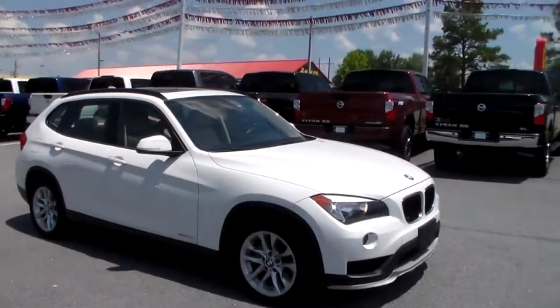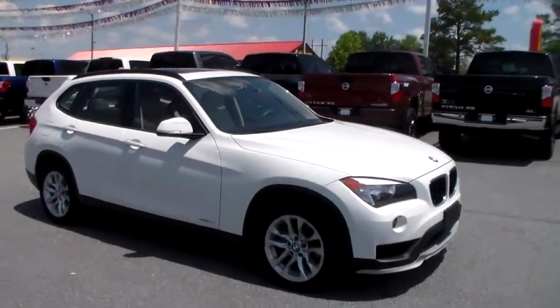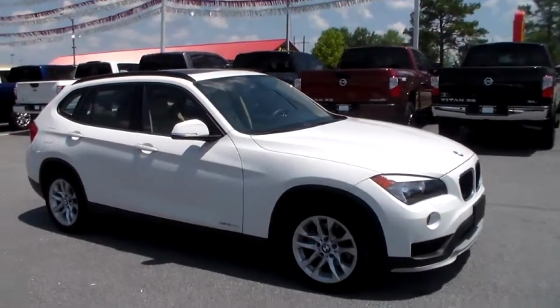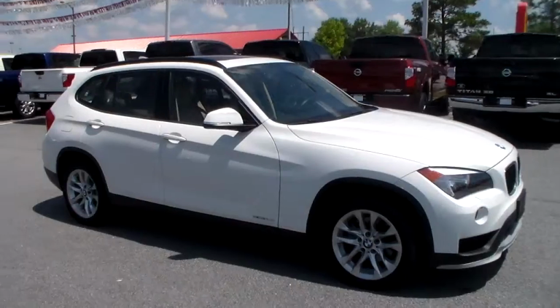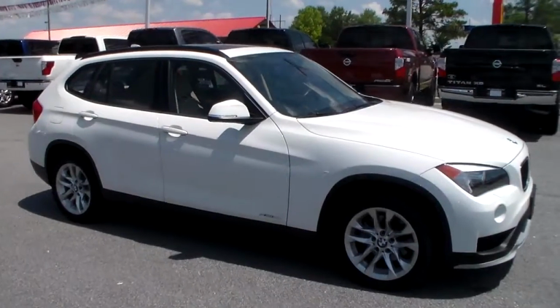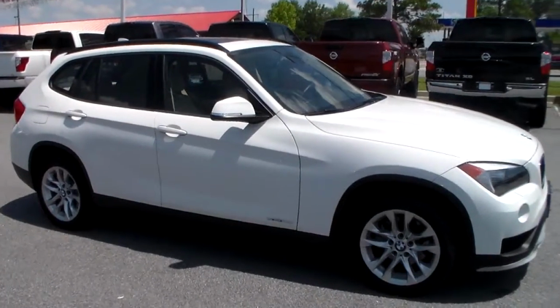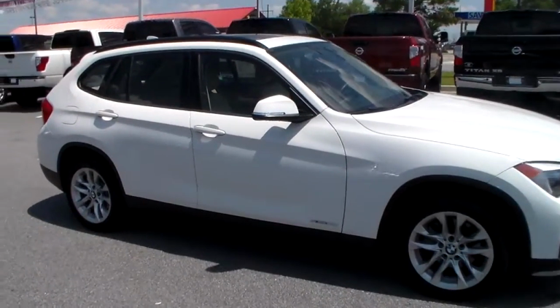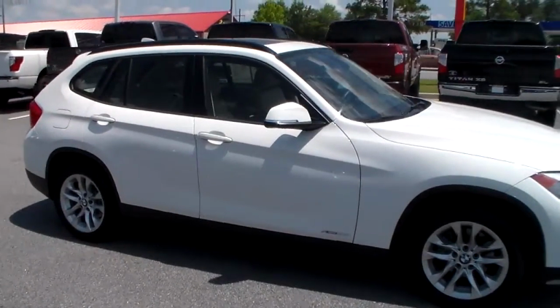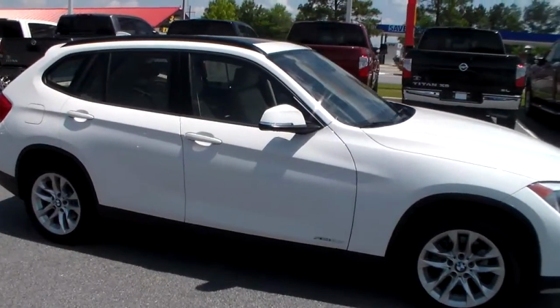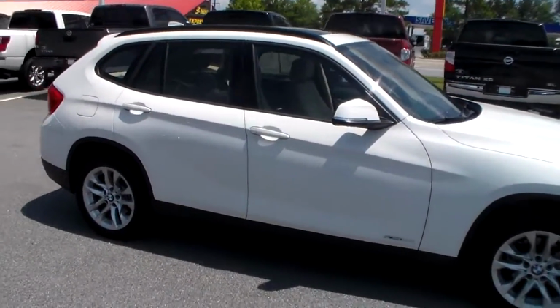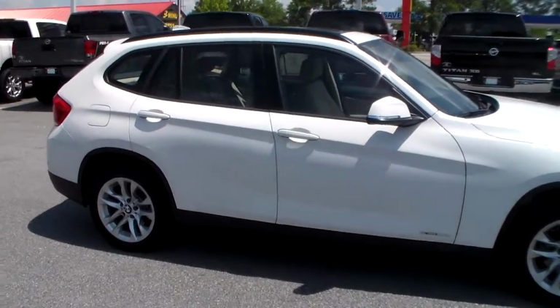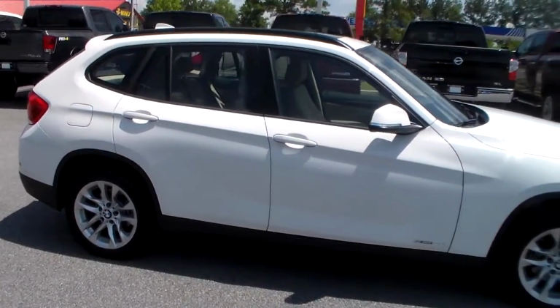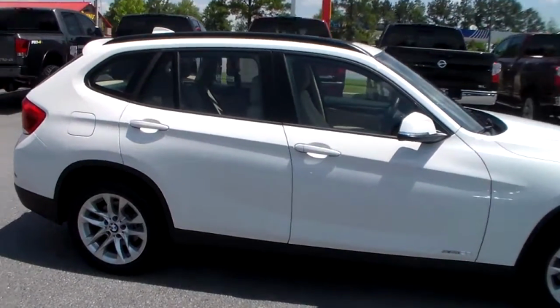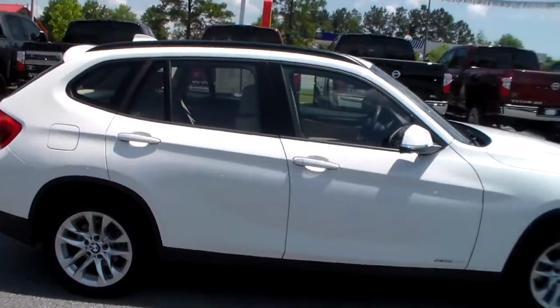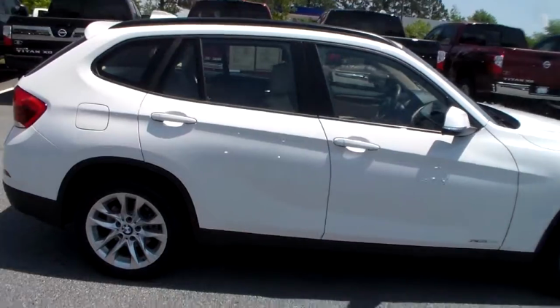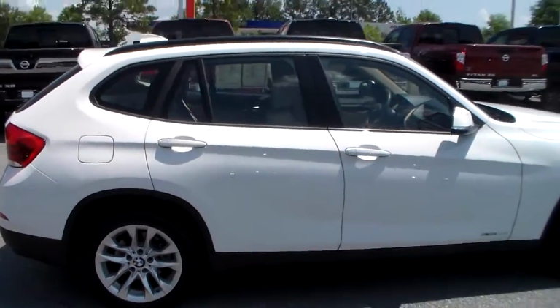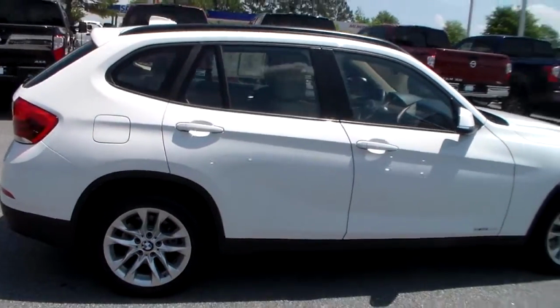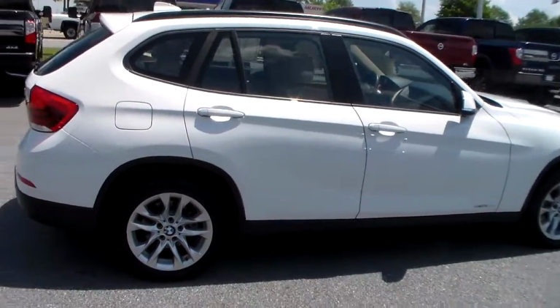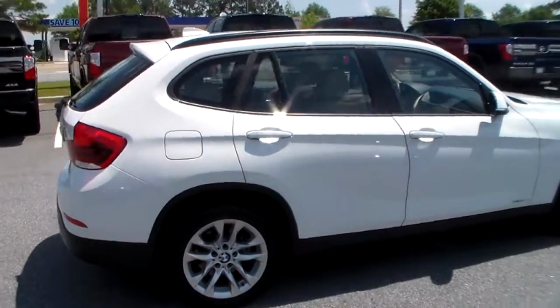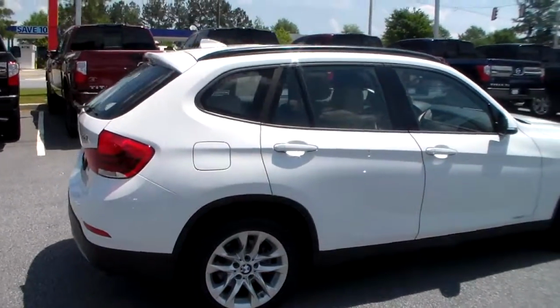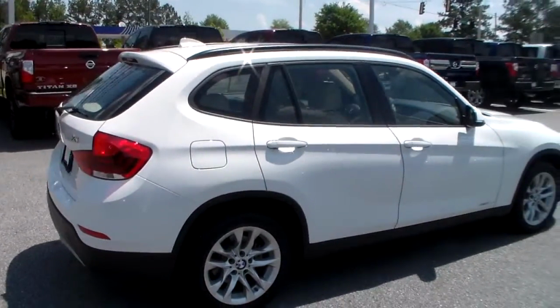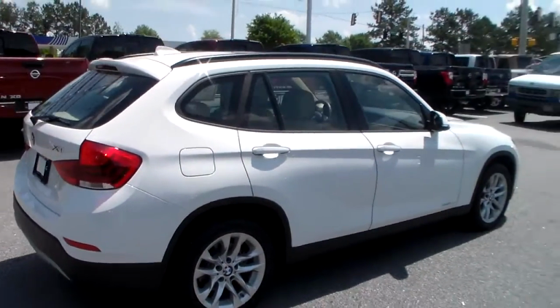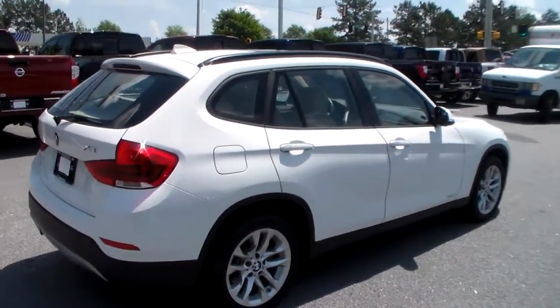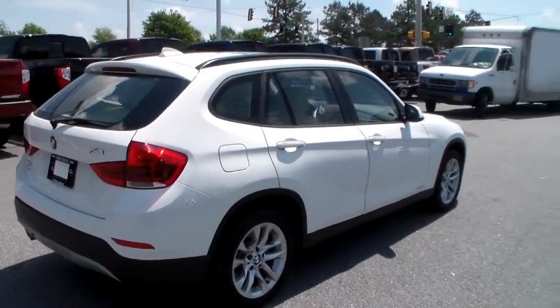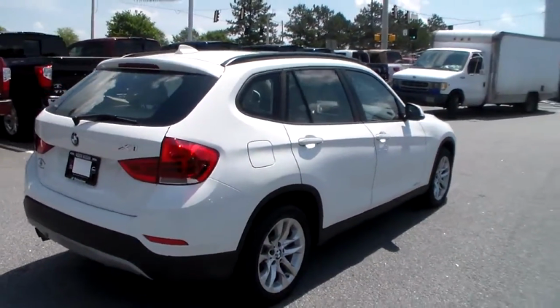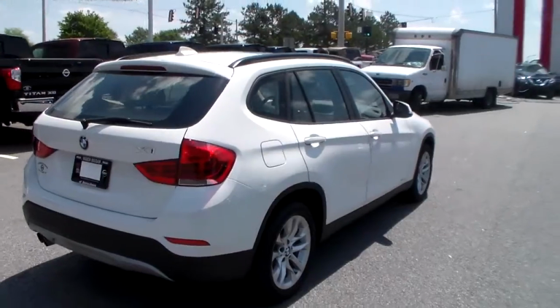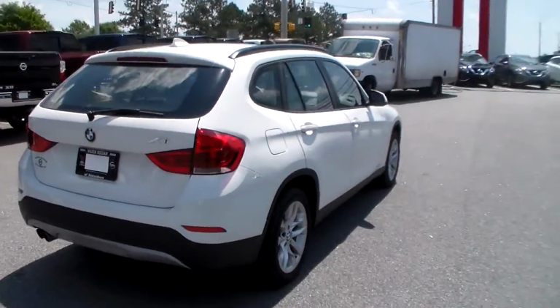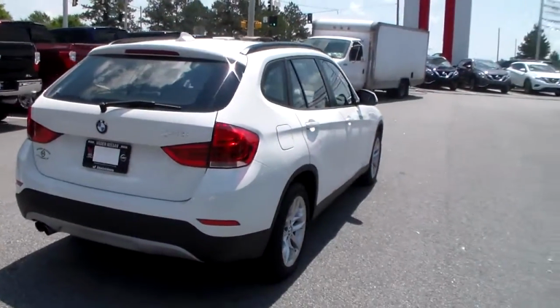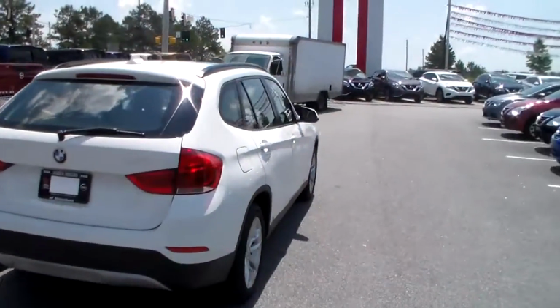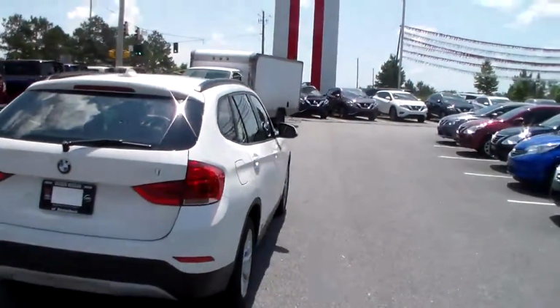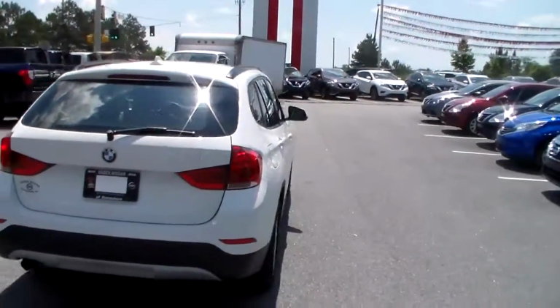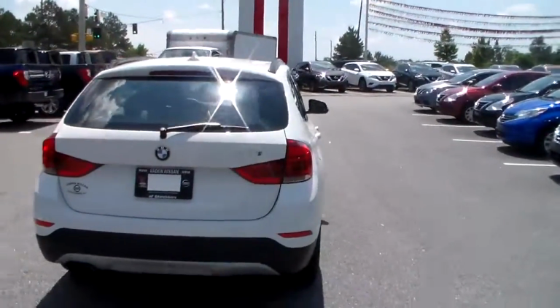You've got the 16 inch aluminum alloy wheels. It's going to get you about 24 miles to the gallon in town, 34 out on the highway — great fuel economy. You have the dual panoramic sunroof. Back here you'll notice the chrome finishing along the doors as well.